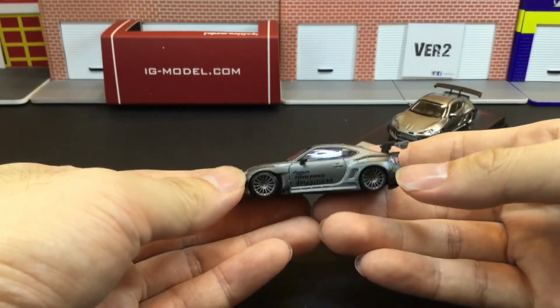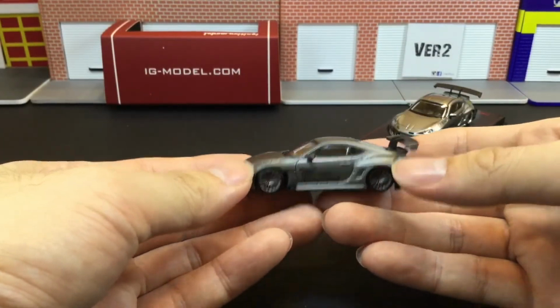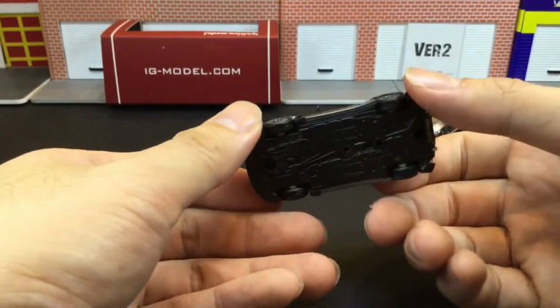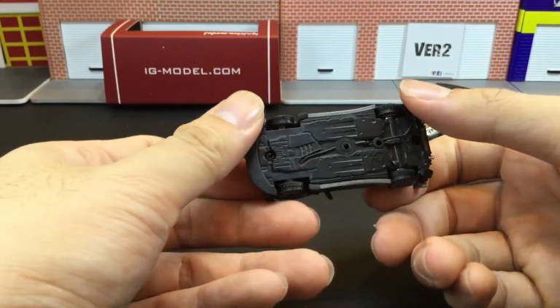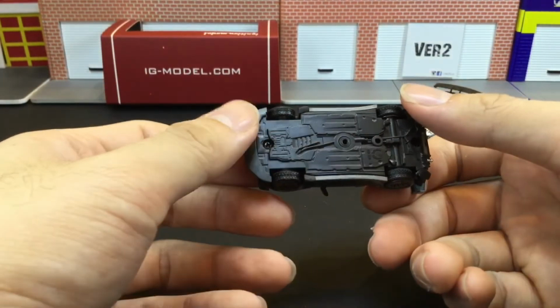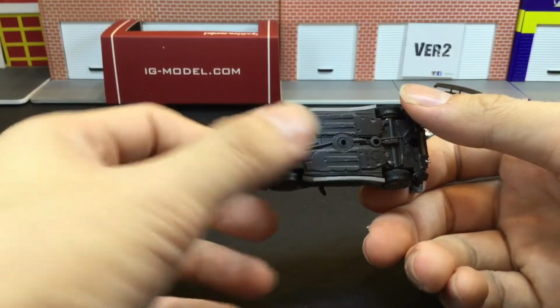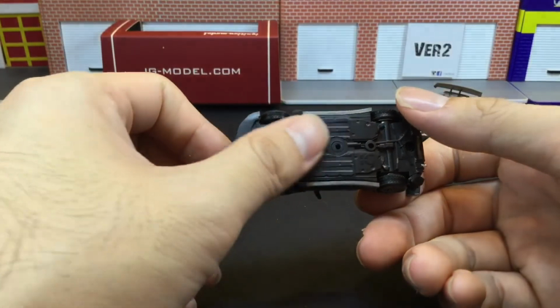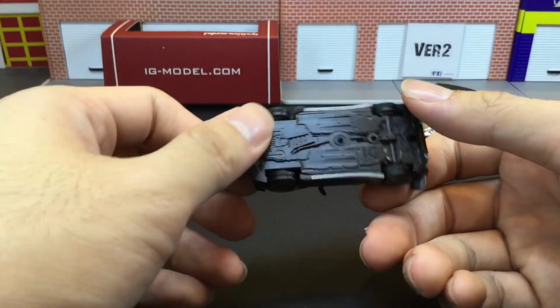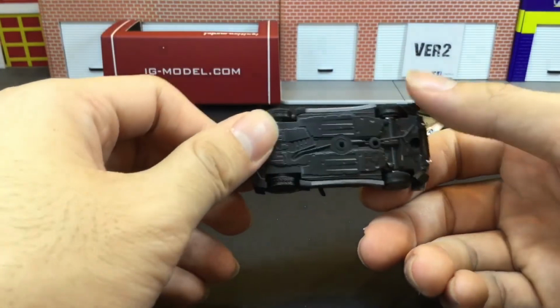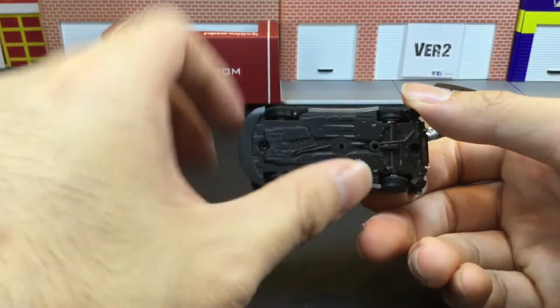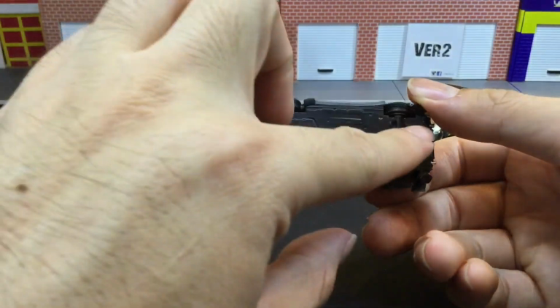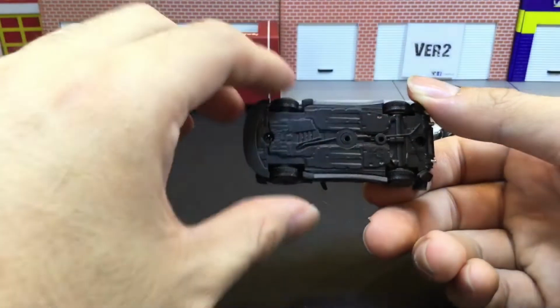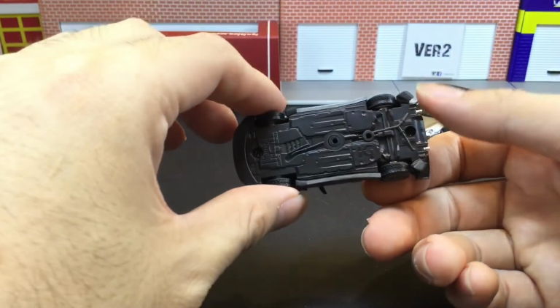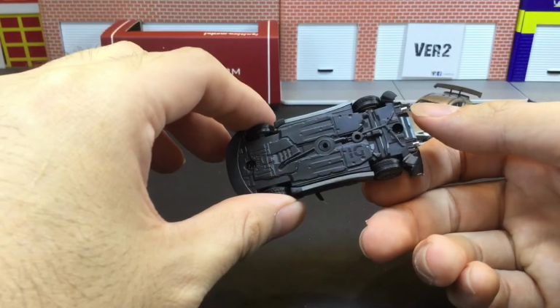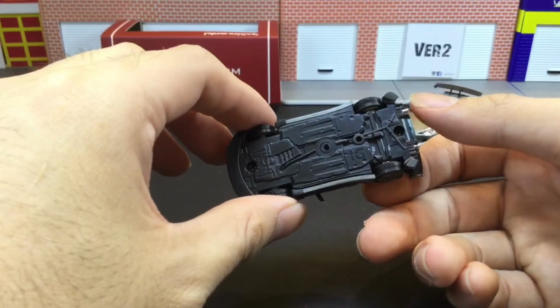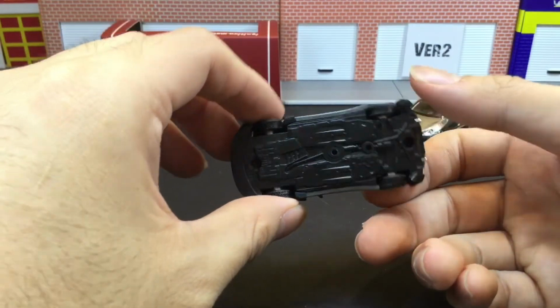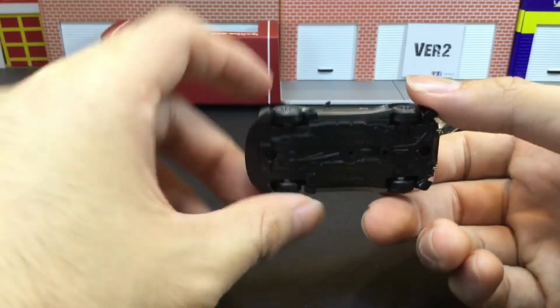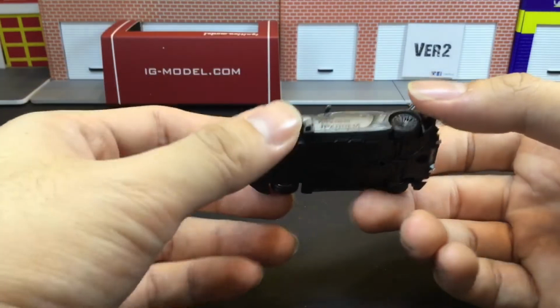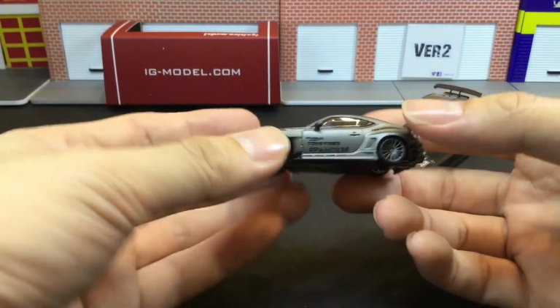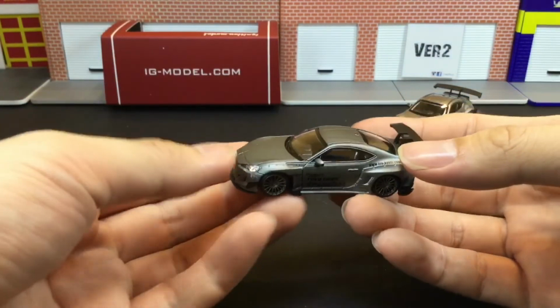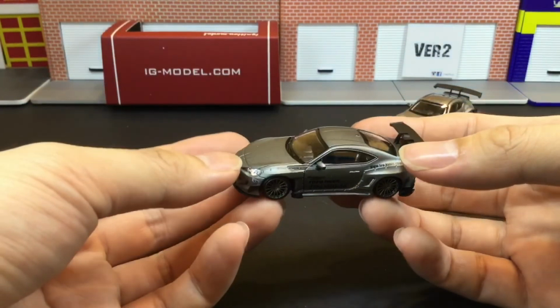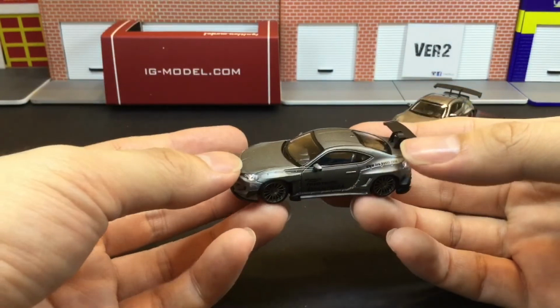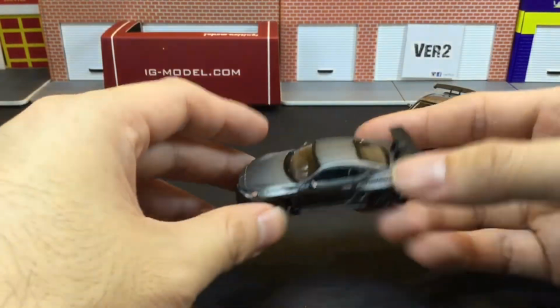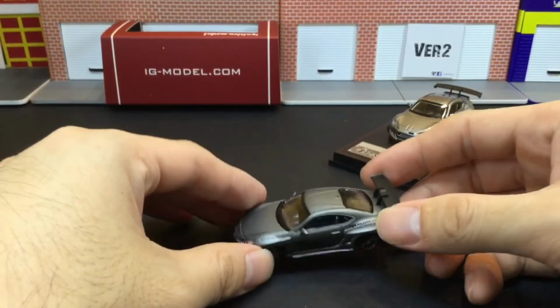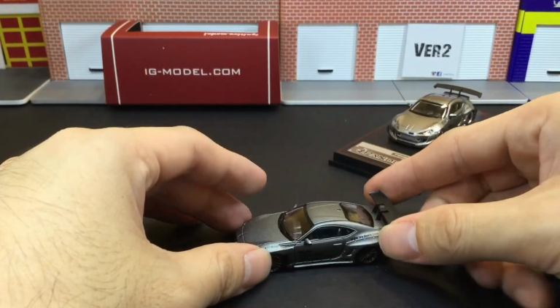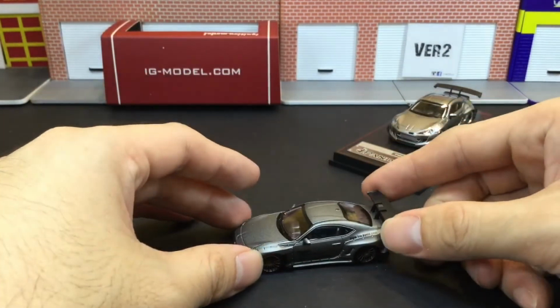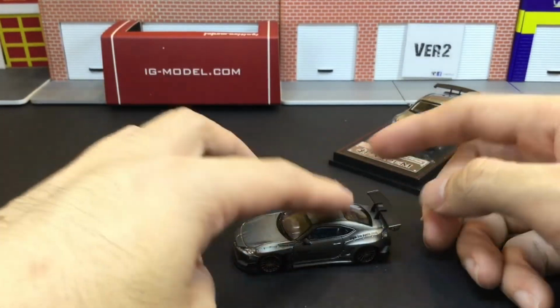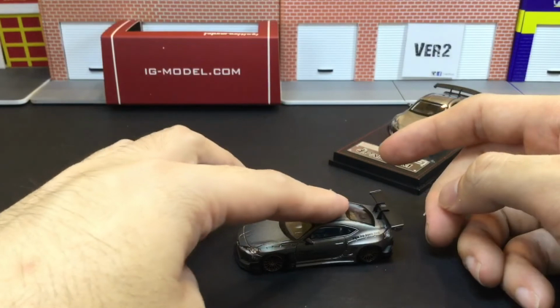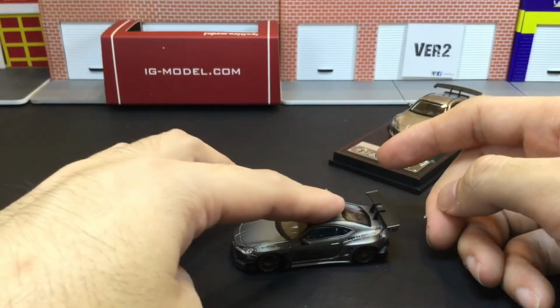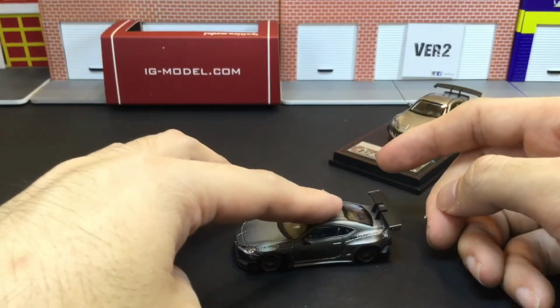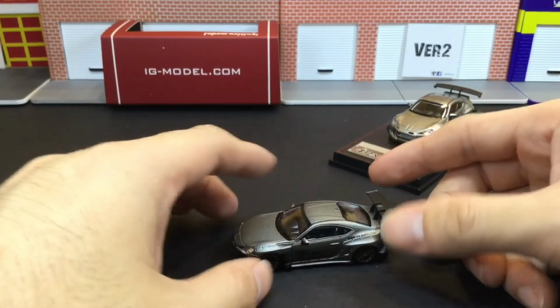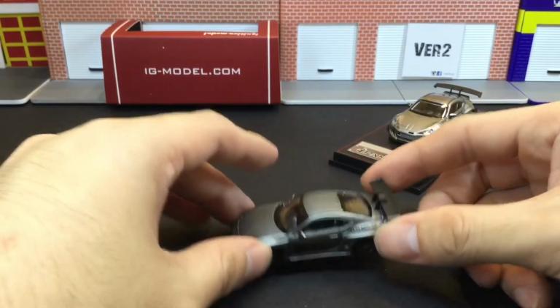Underneath there are a couple of details, not much, but that's all right. This one doesn't roll — it's not meant to roll anyway. It's a display model.